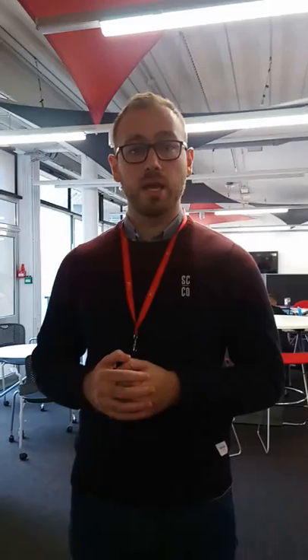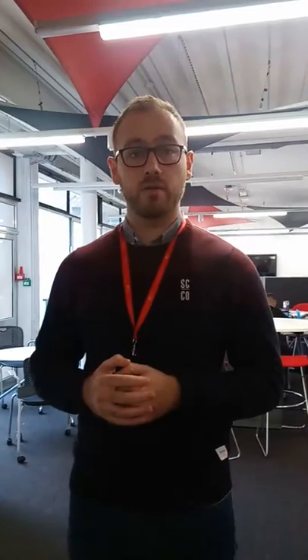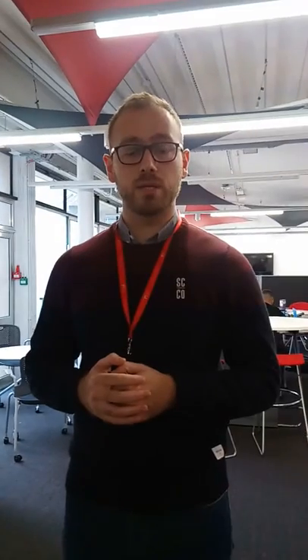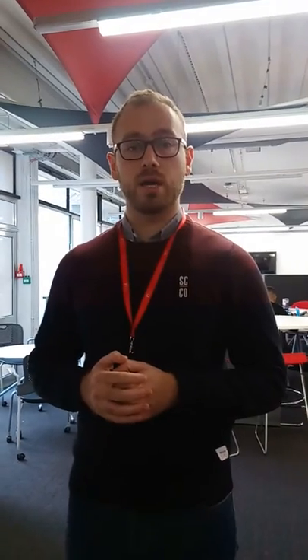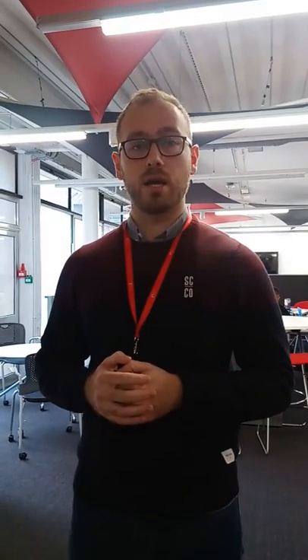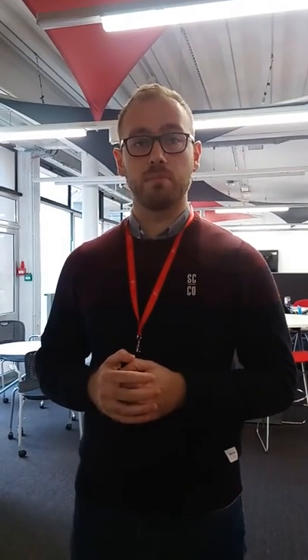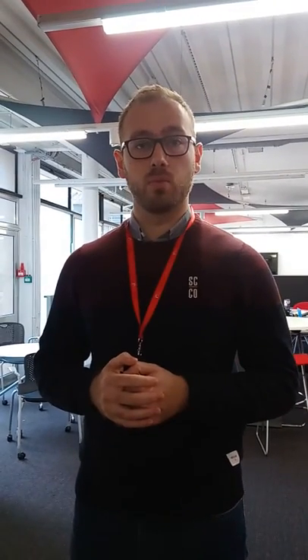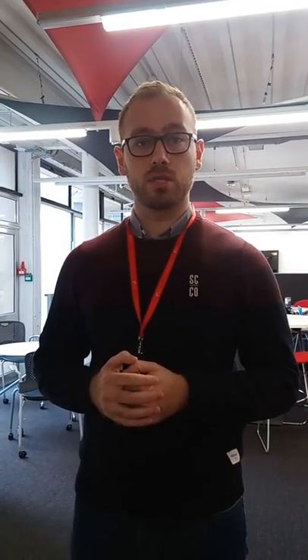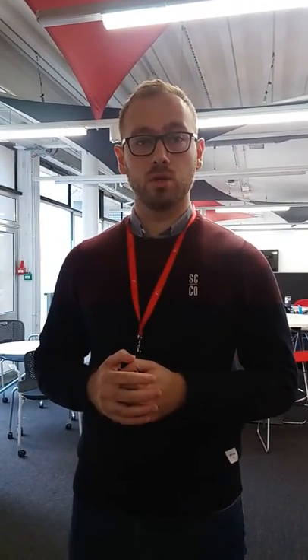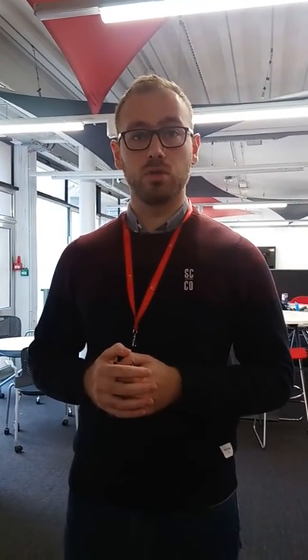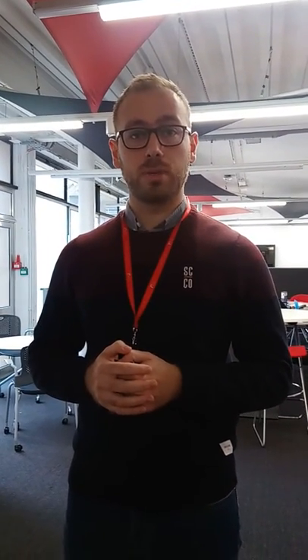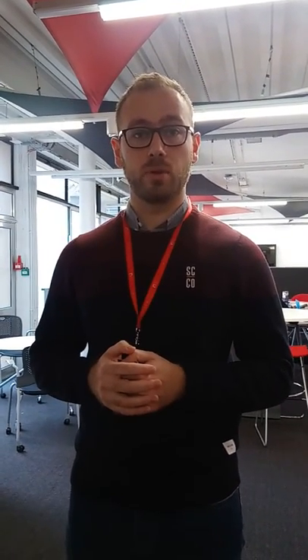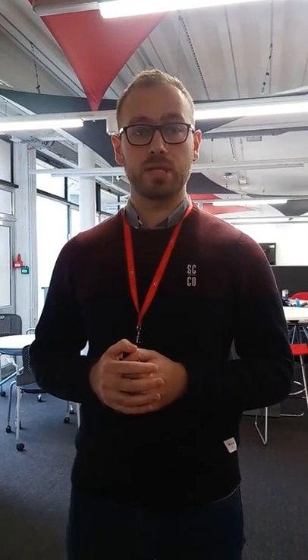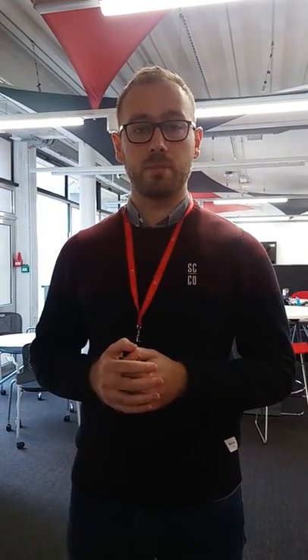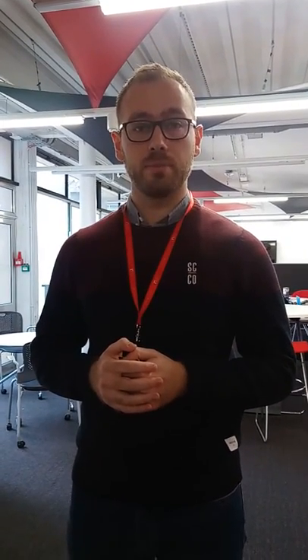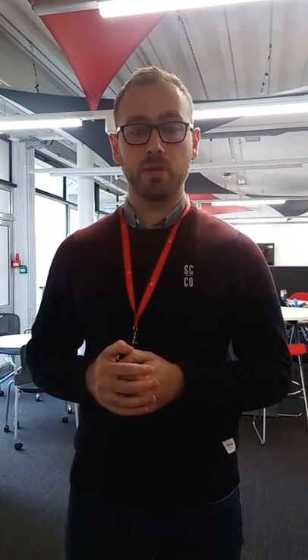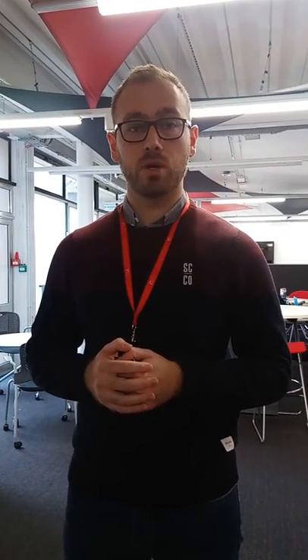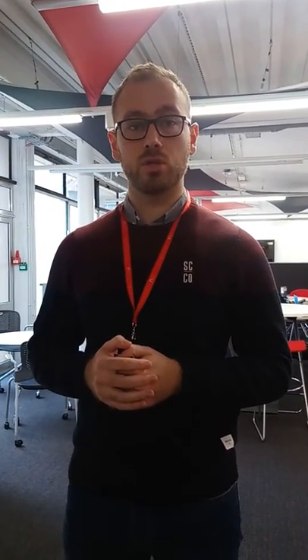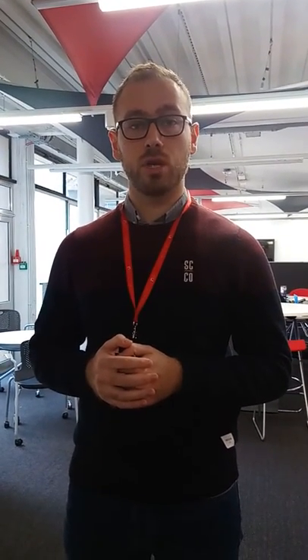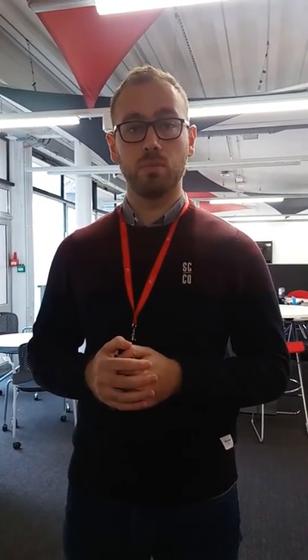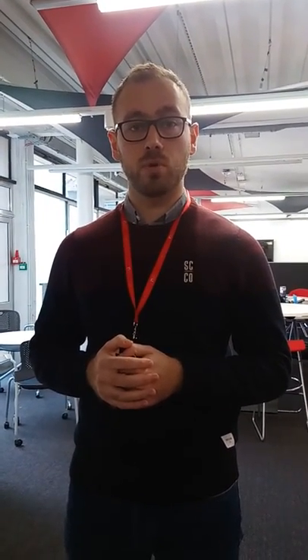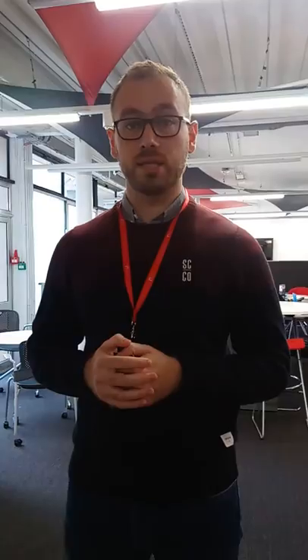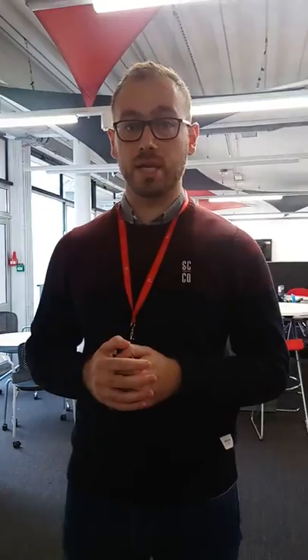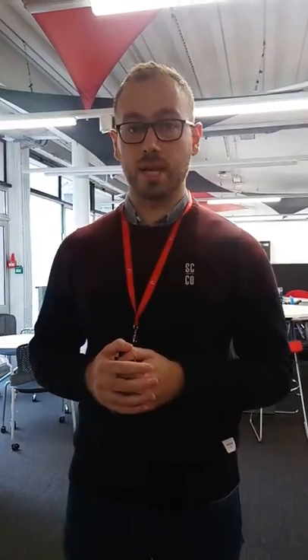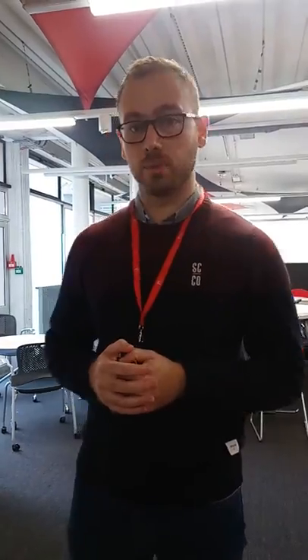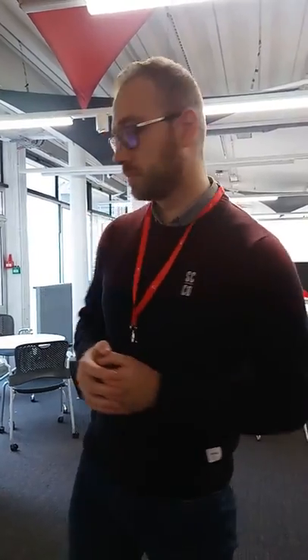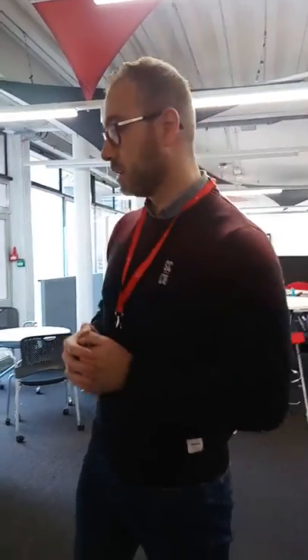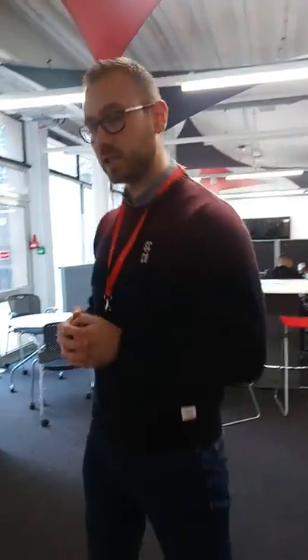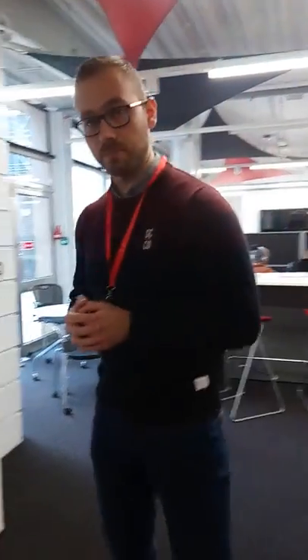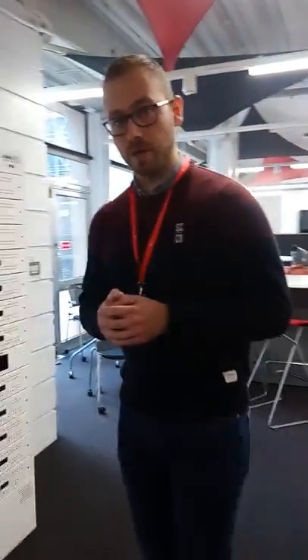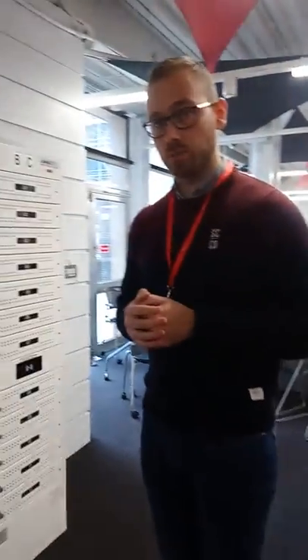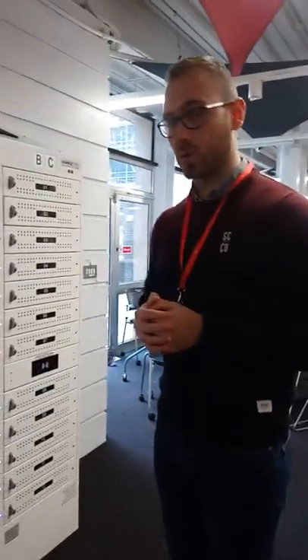Hello everyone, we installed new laptop lockers in the library and we're going to show you how to borrow and return a laptop. First up, how to borrow one?